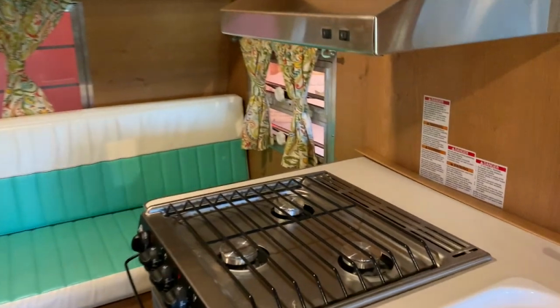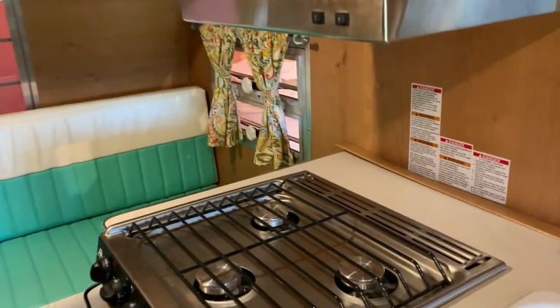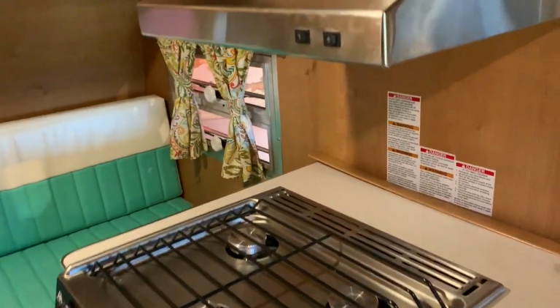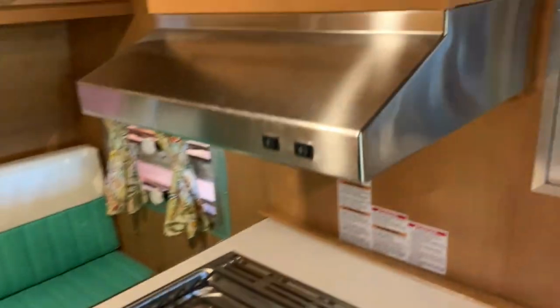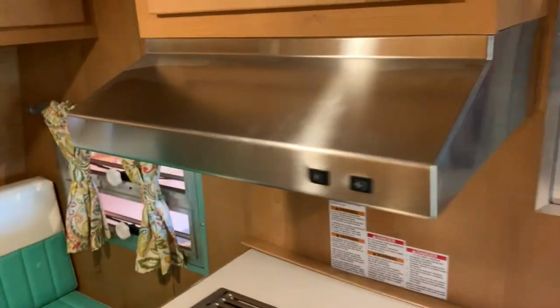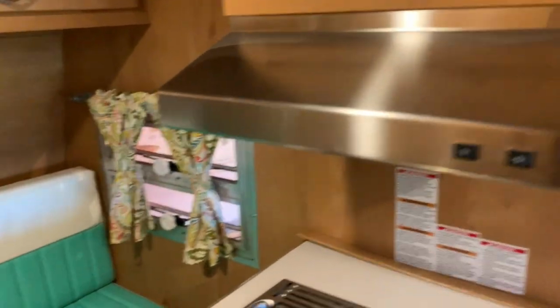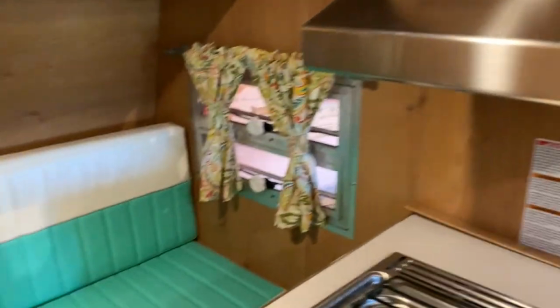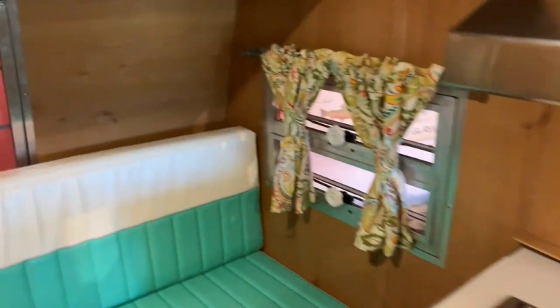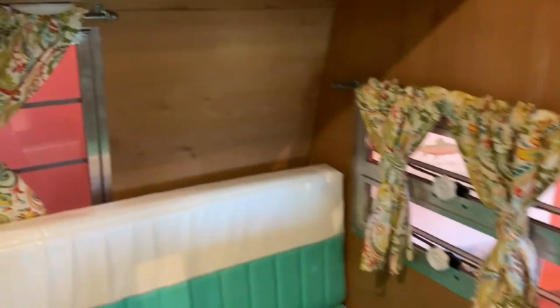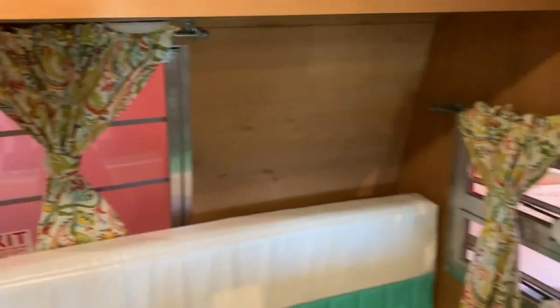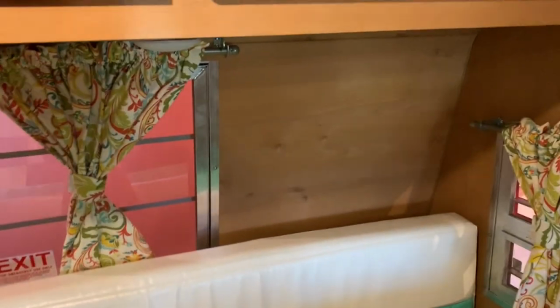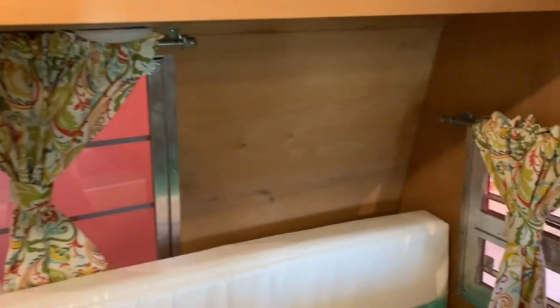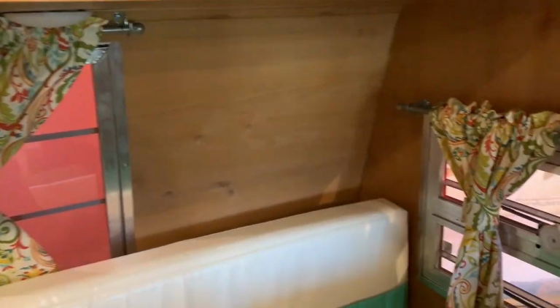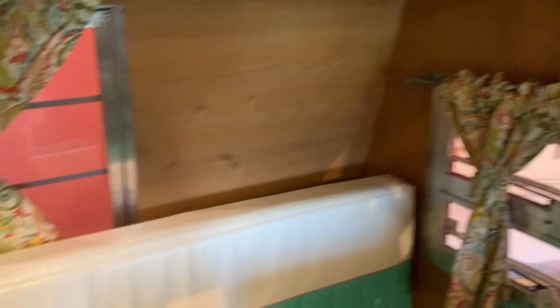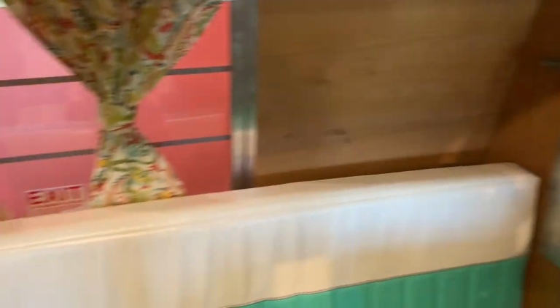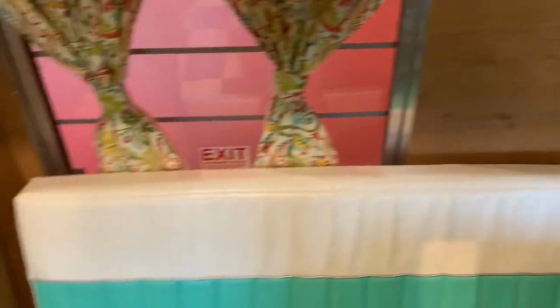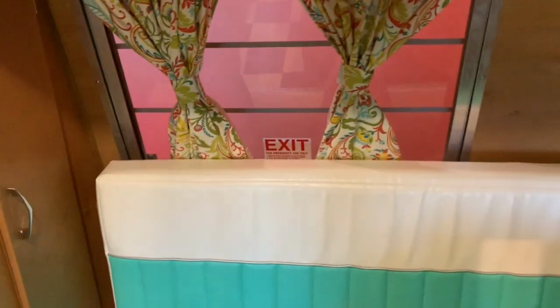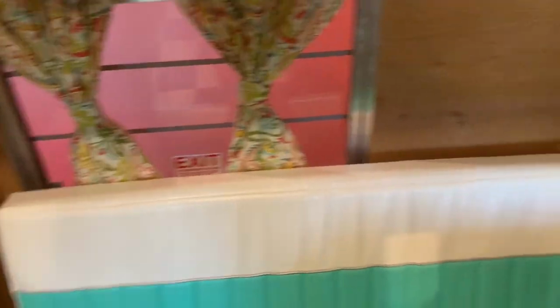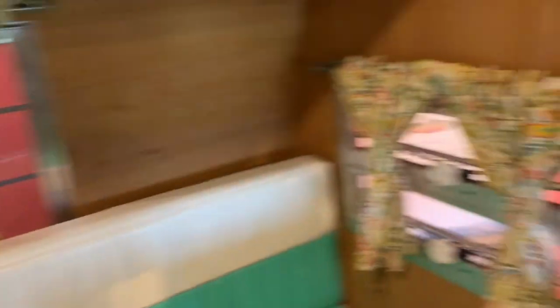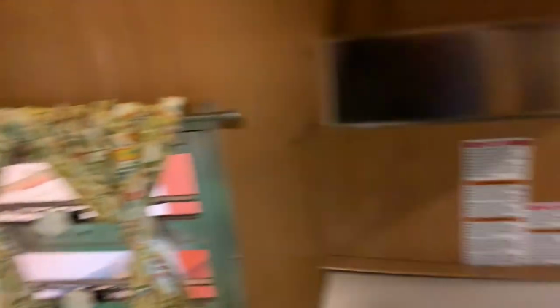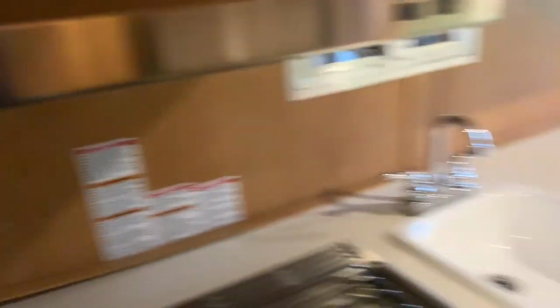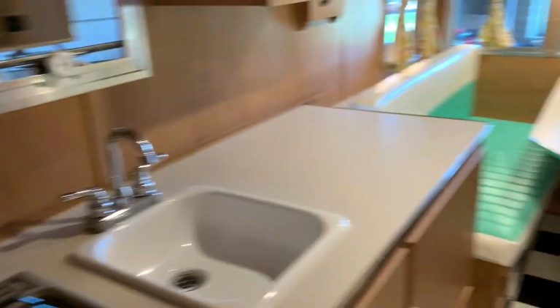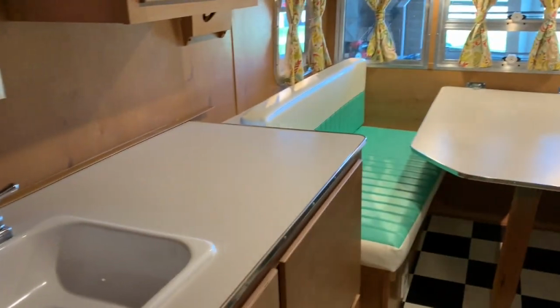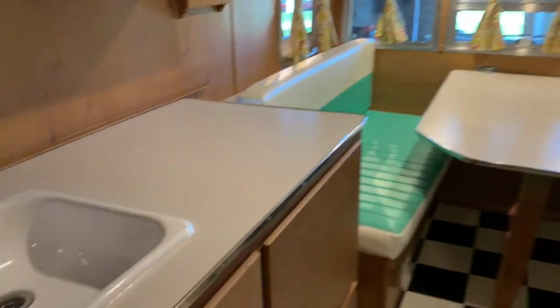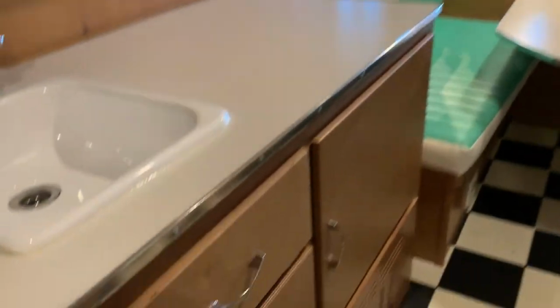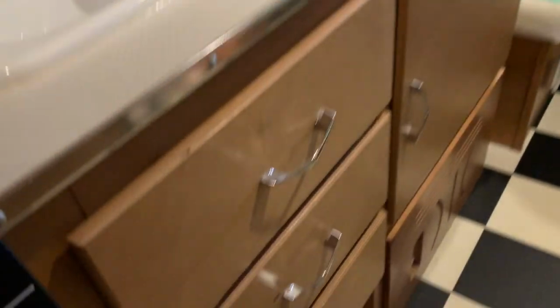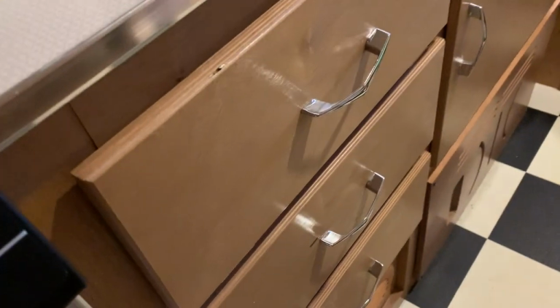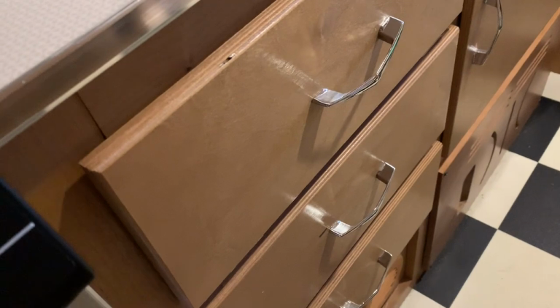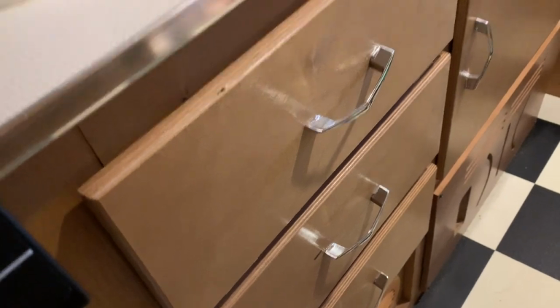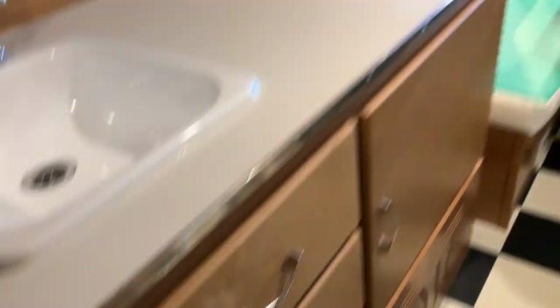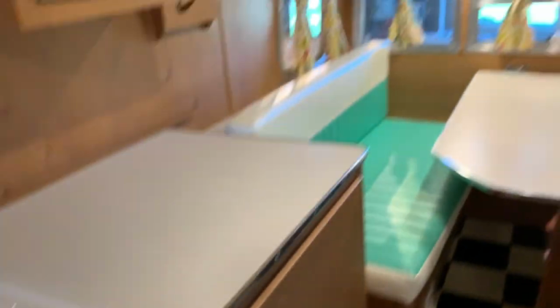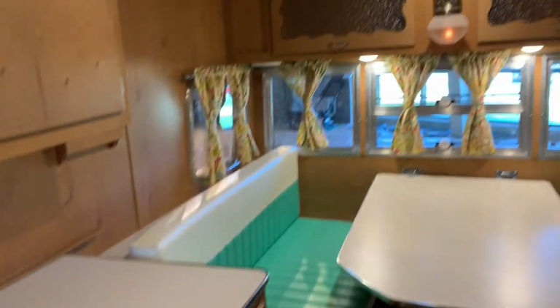It actually looks old inside, except new — it's constructed similarly, with the plywood drawer fronts.